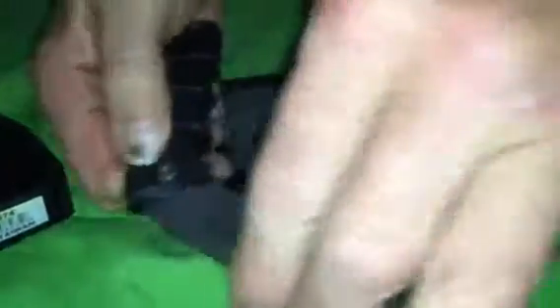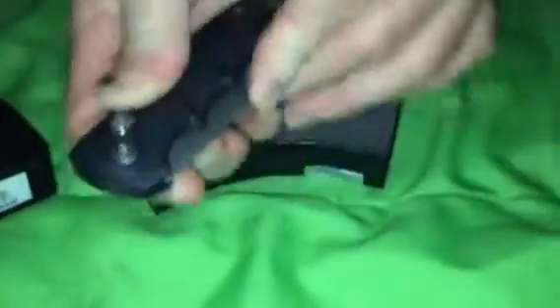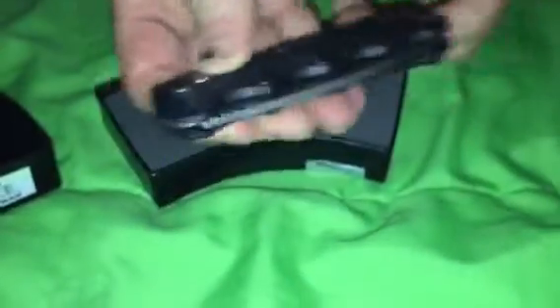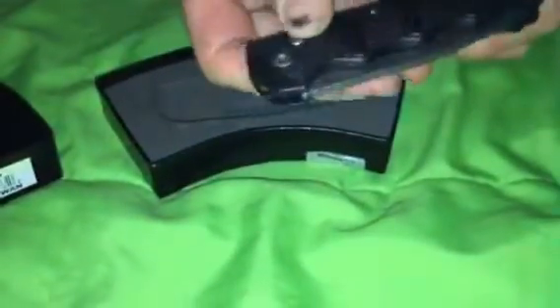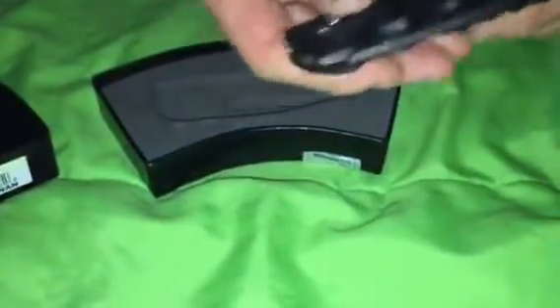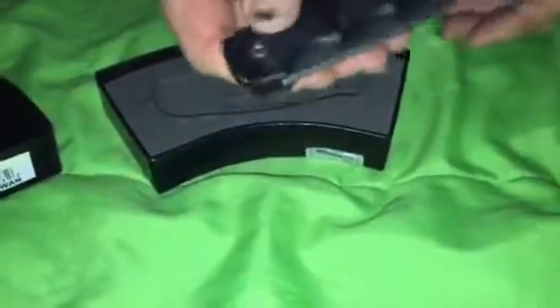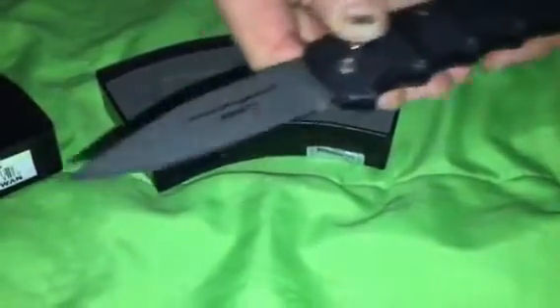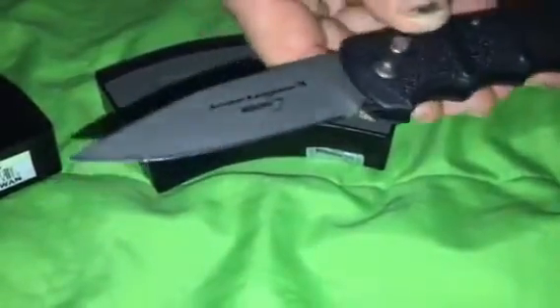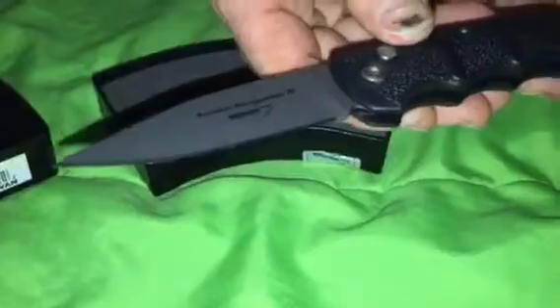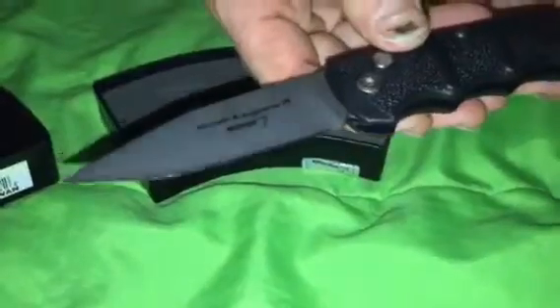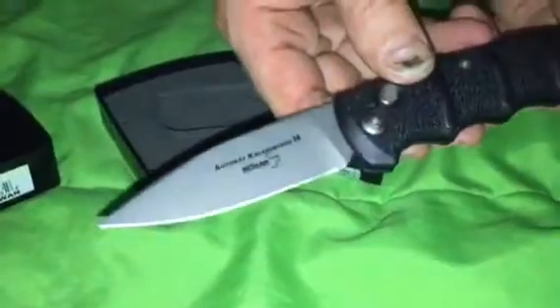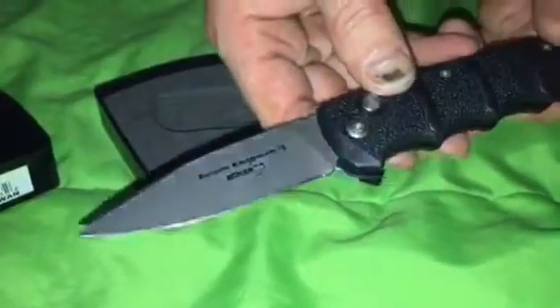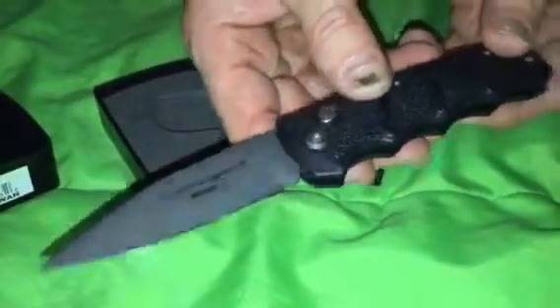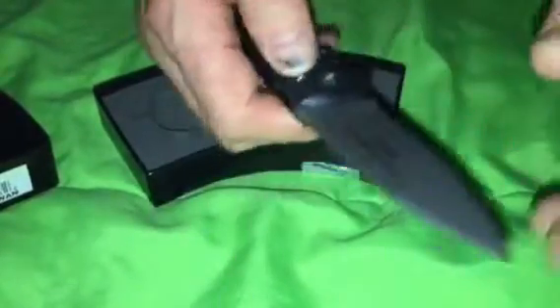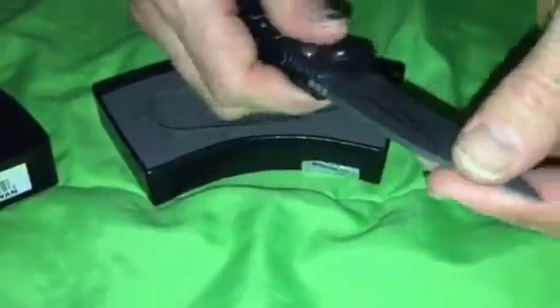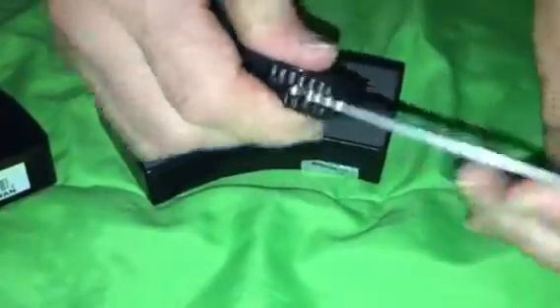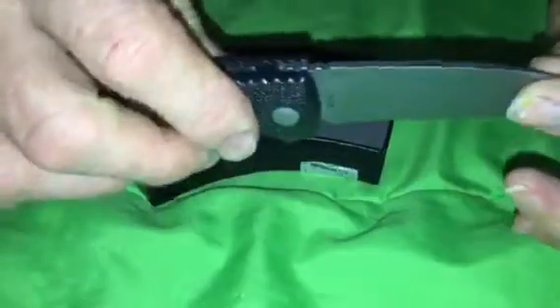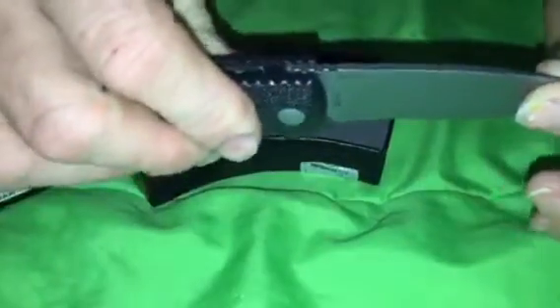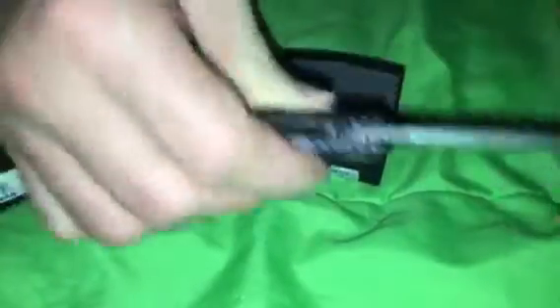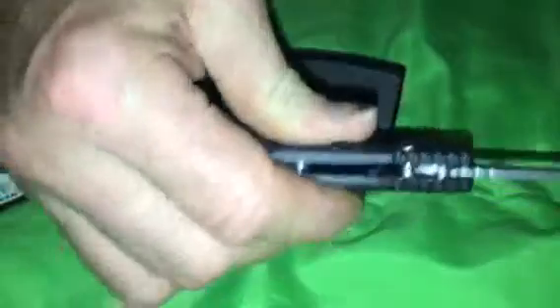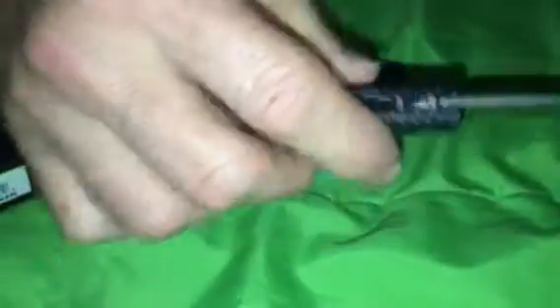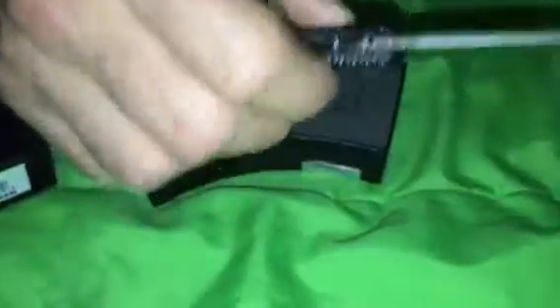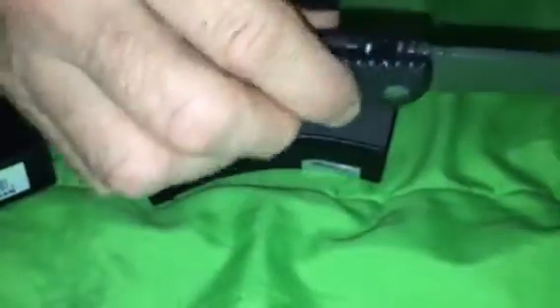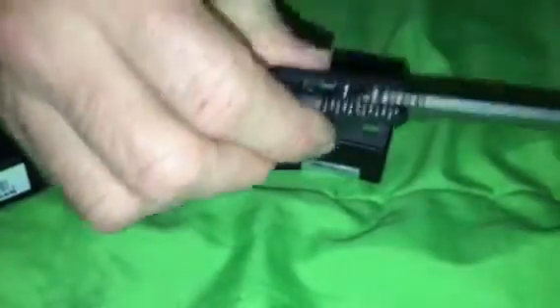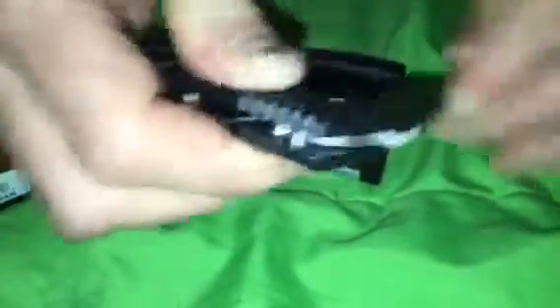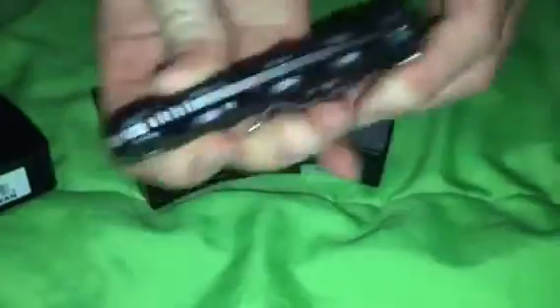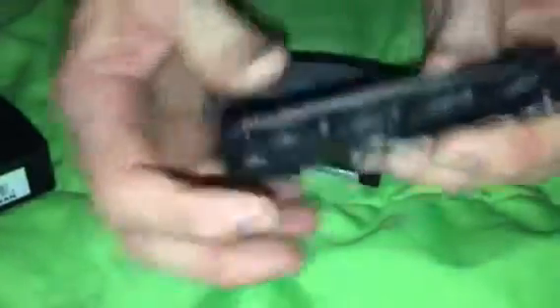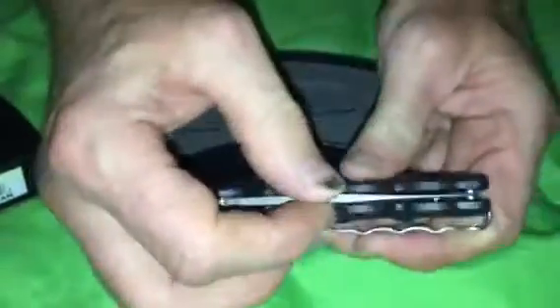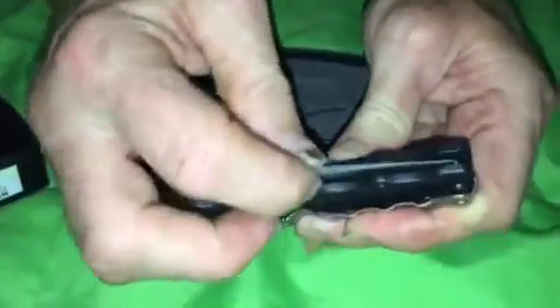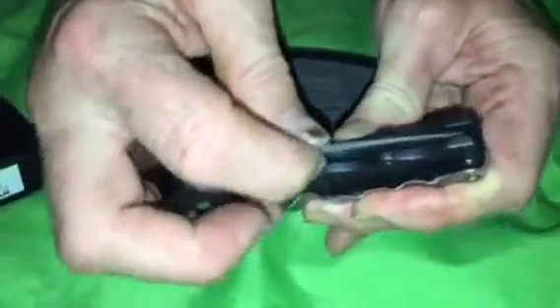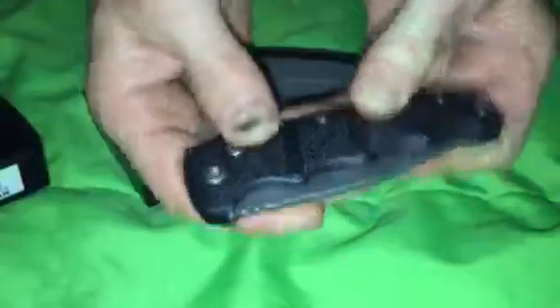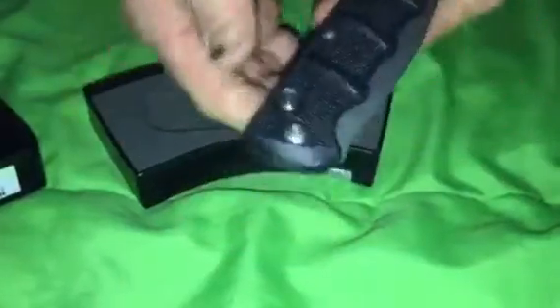Again, to close it like that. The blade flies open pretty good. Very little play — hardly any play at all.